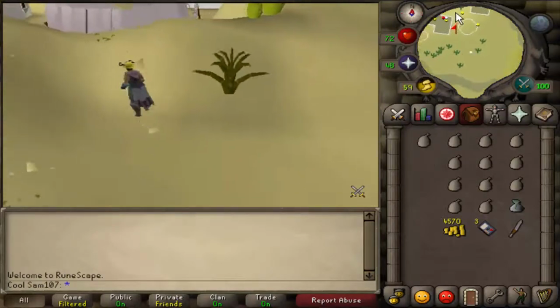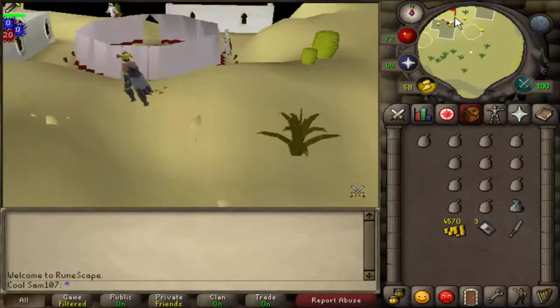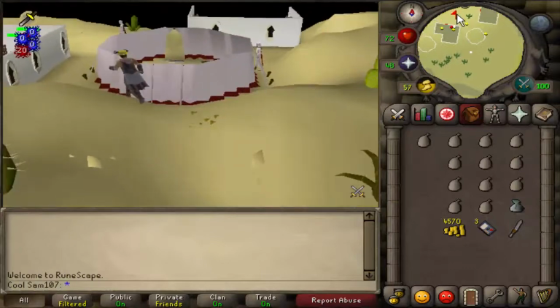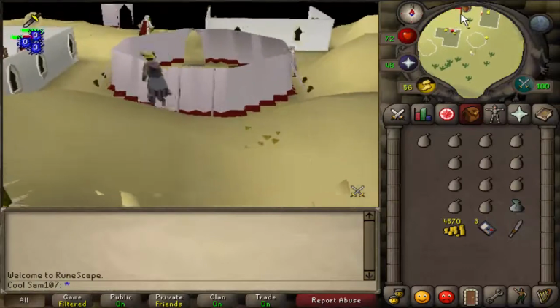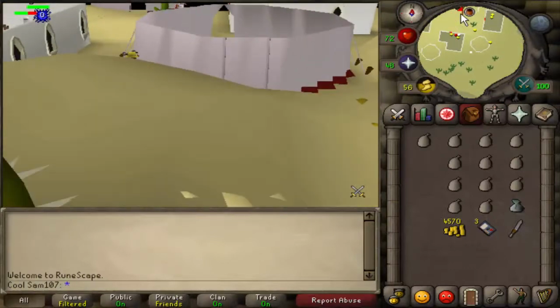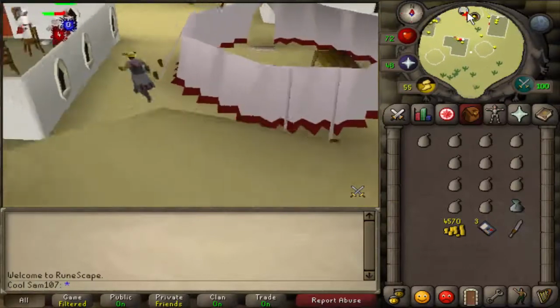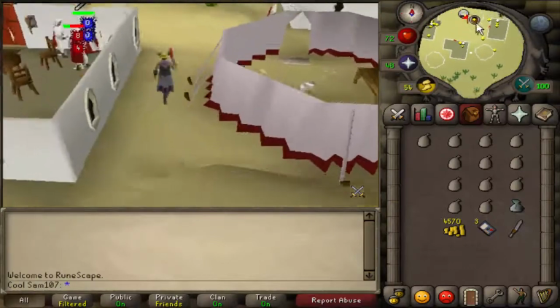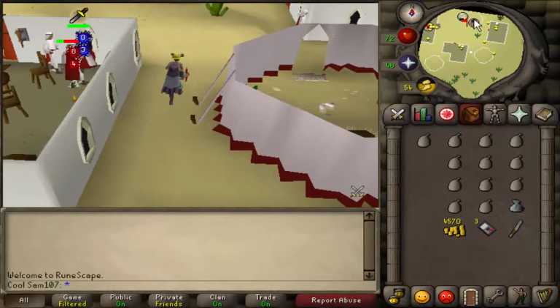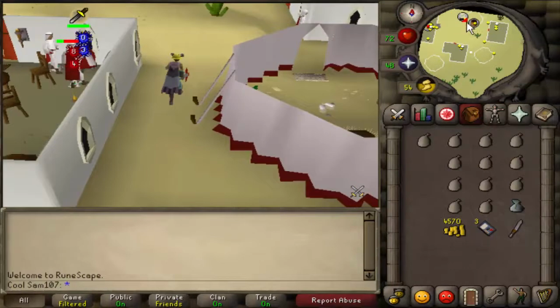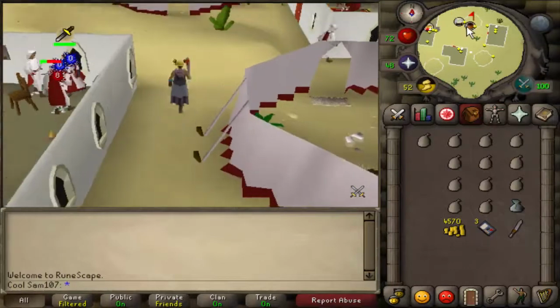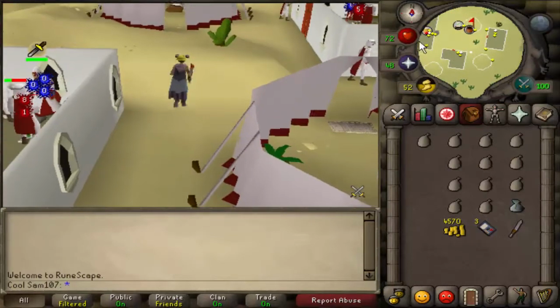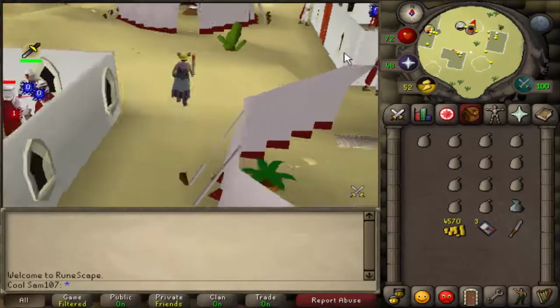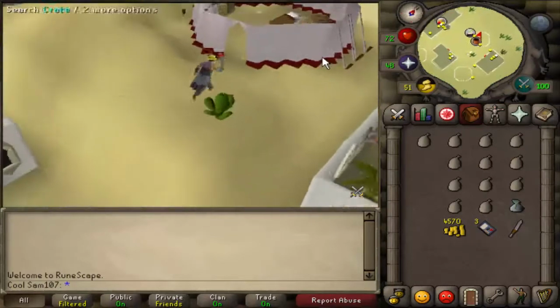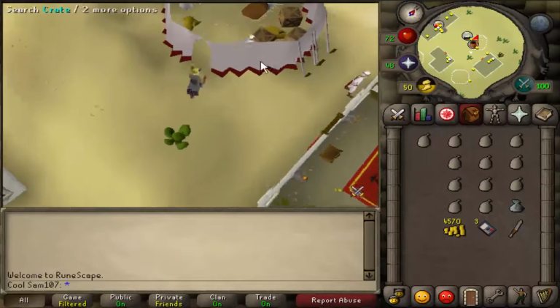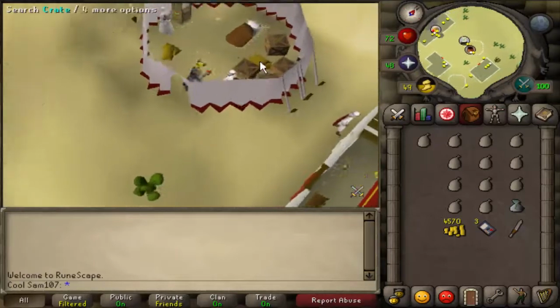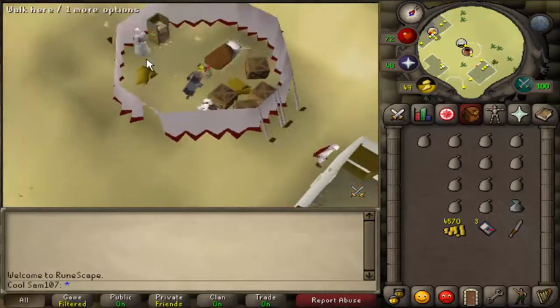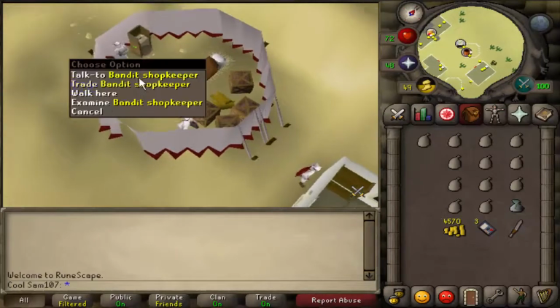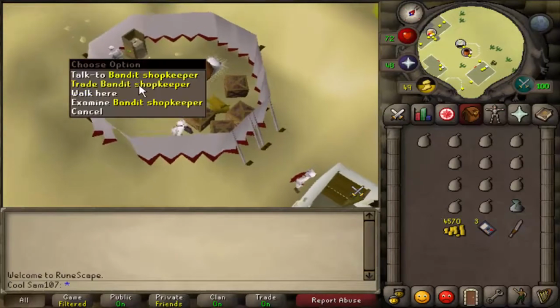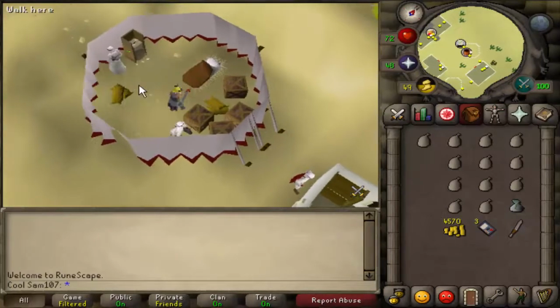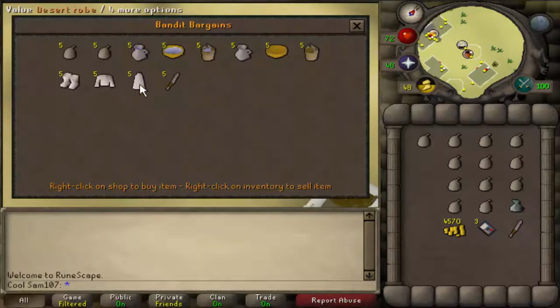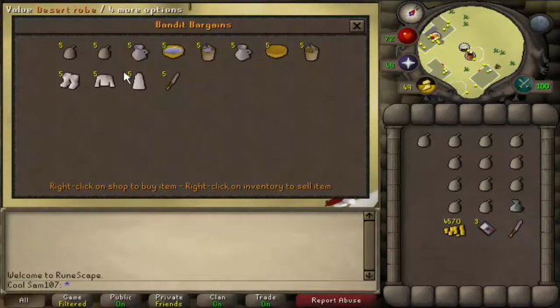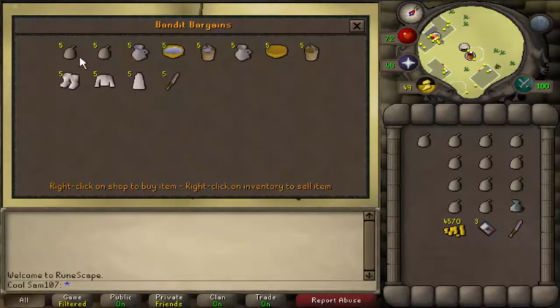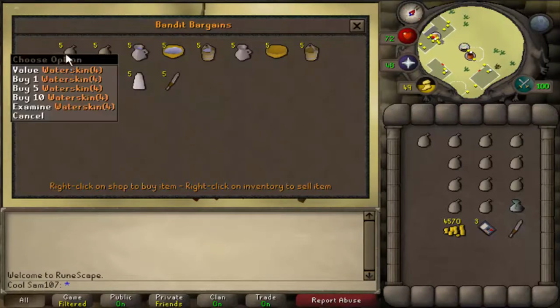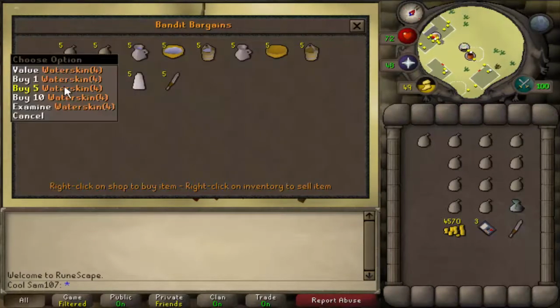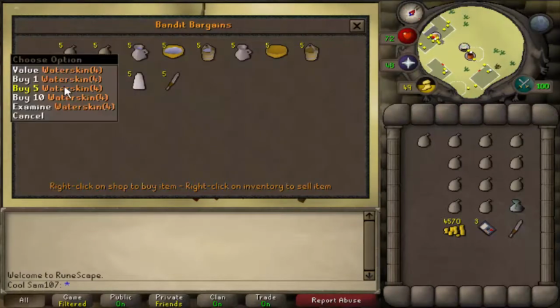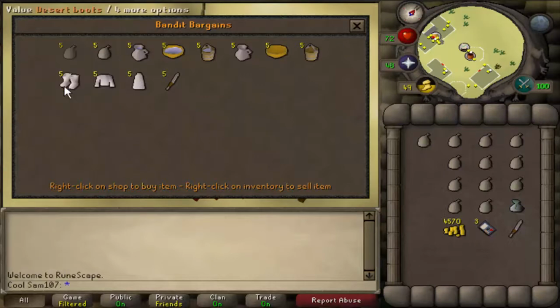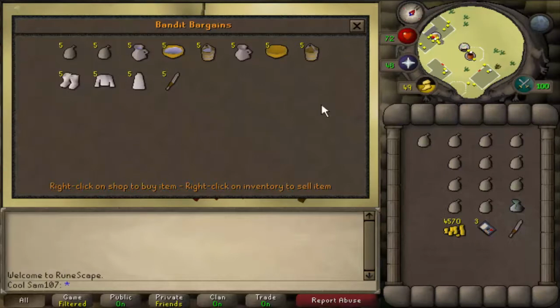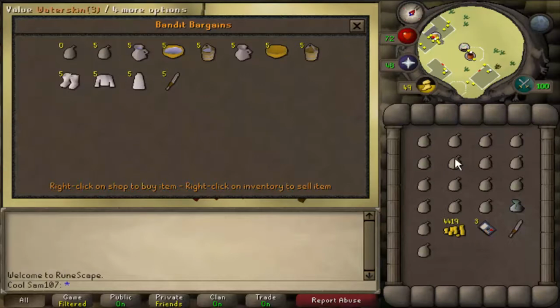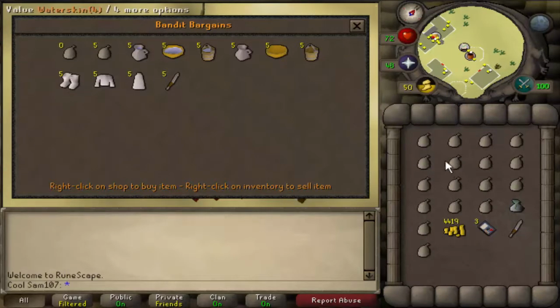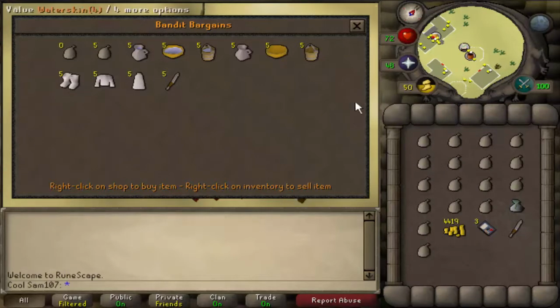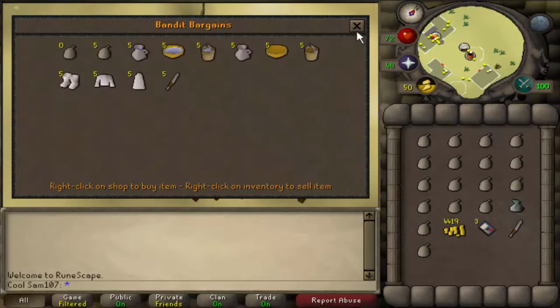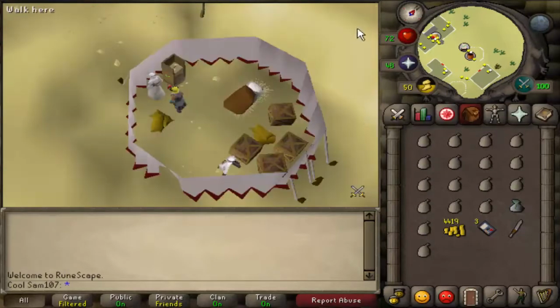Tip number two: you can buy extra water skins from the bandit camp, which is just north of the quarry - we went past it on the way. It's very simple. You do need to pay for this, and you could probably just keep doing this all the way to 99 mining, but I think you'd probably have been killed by then.